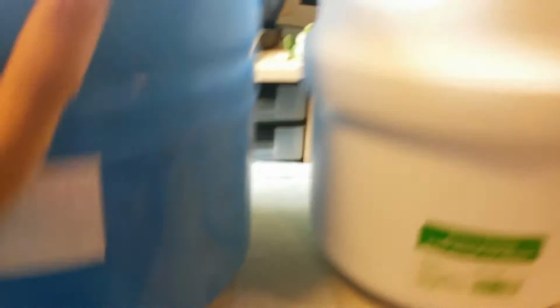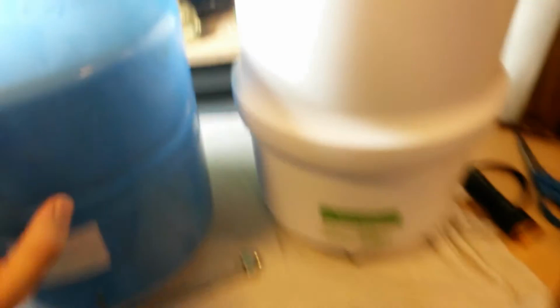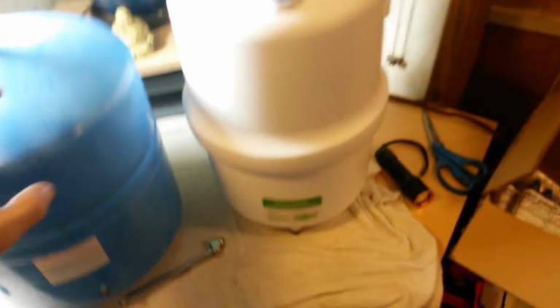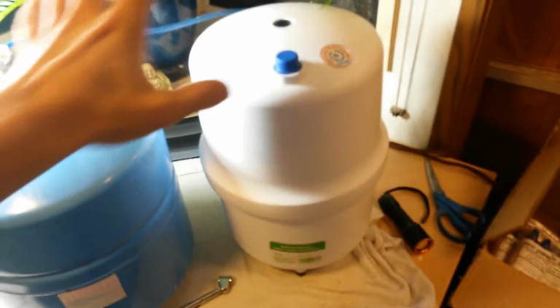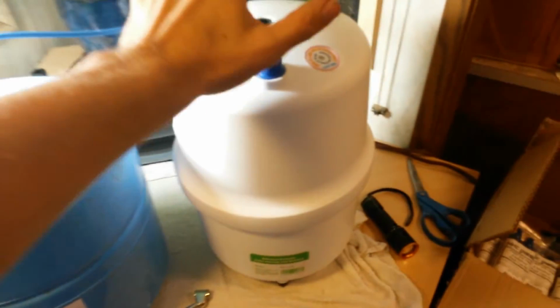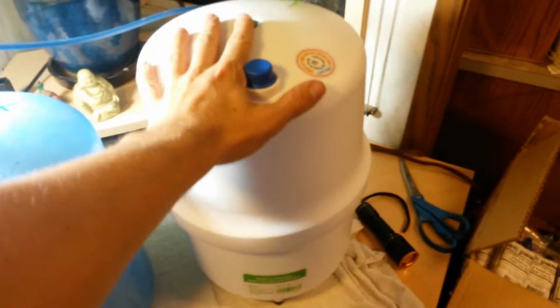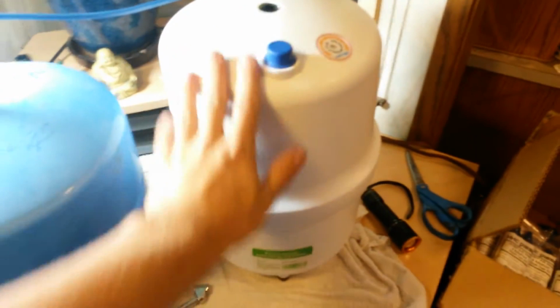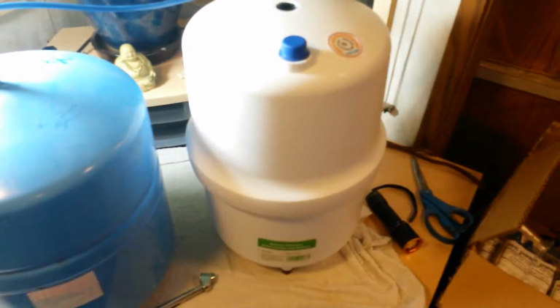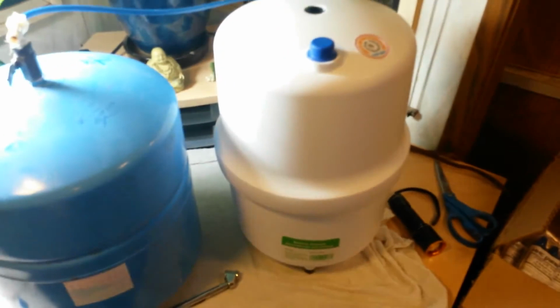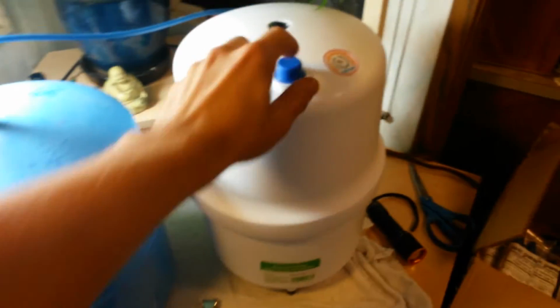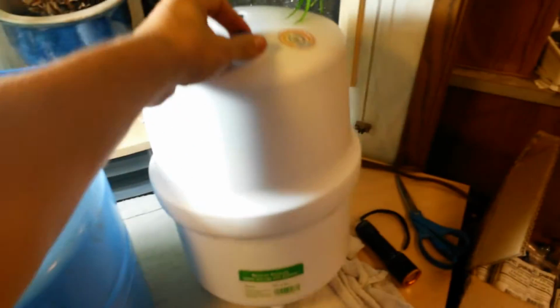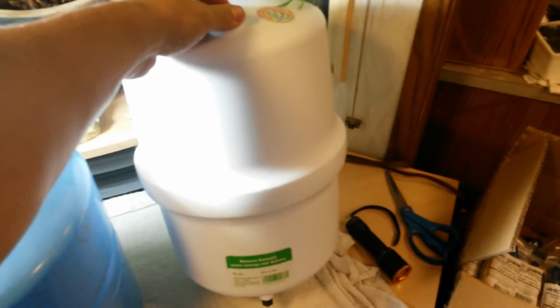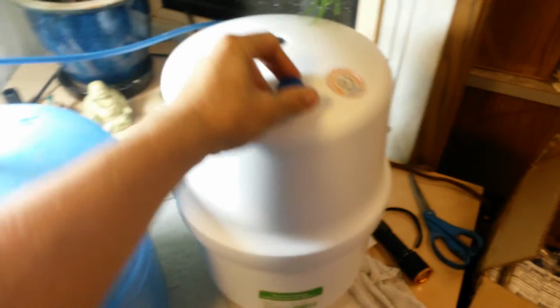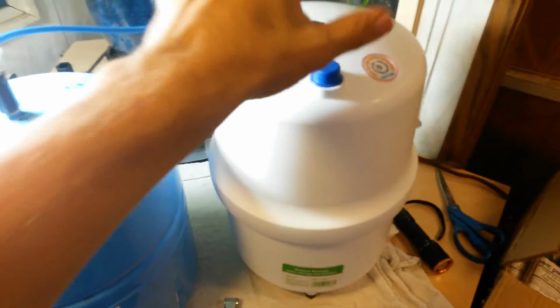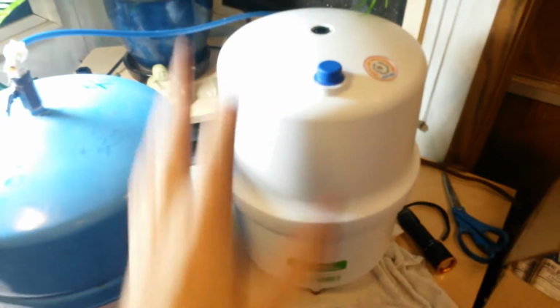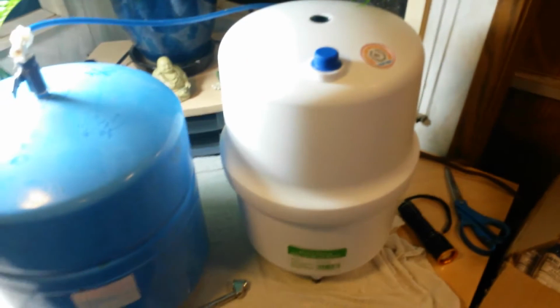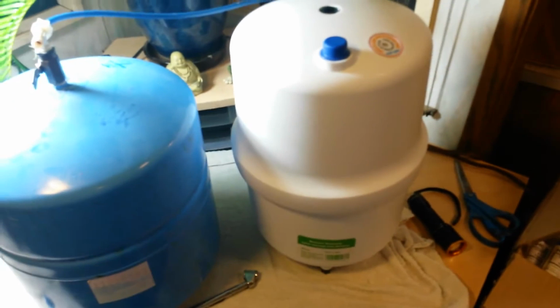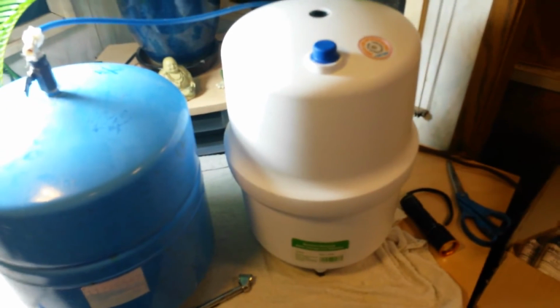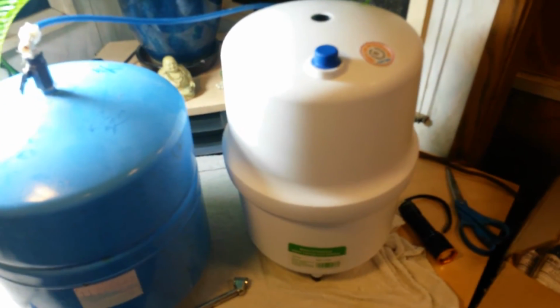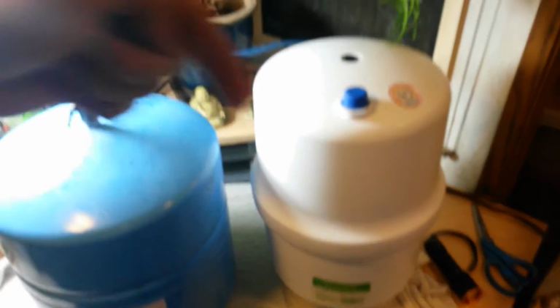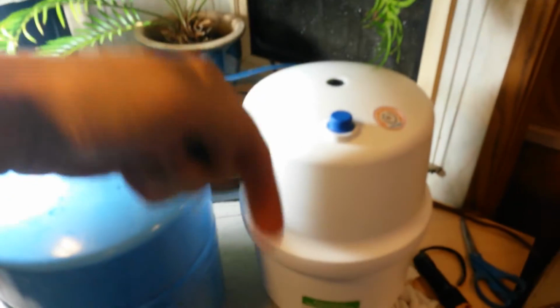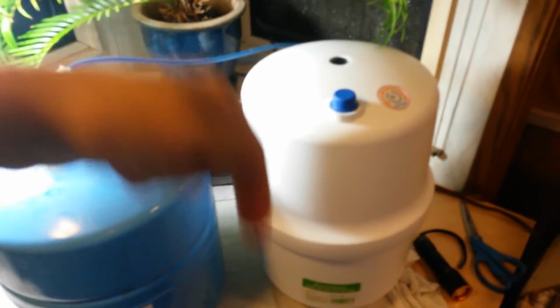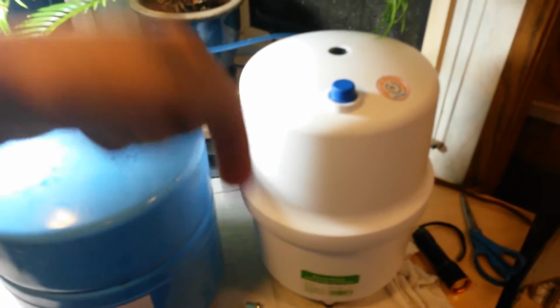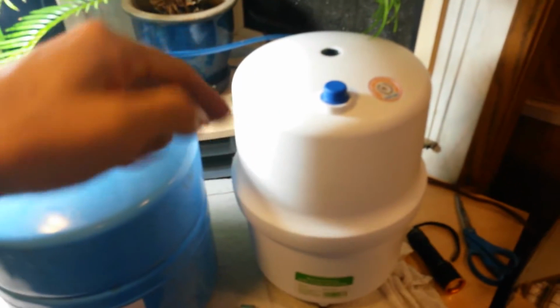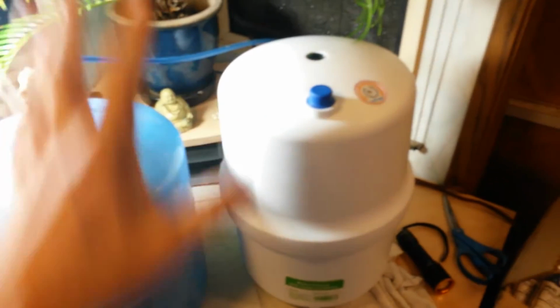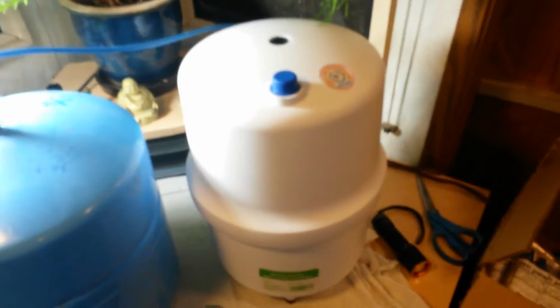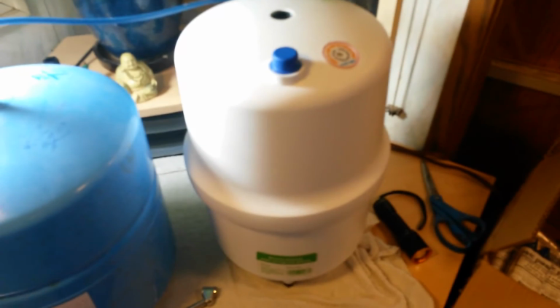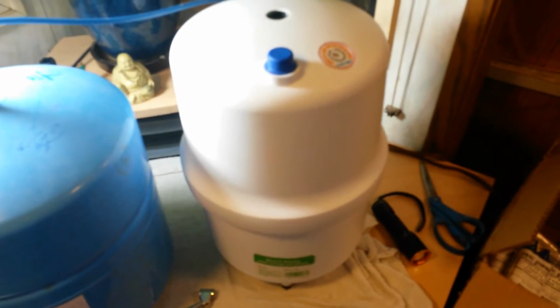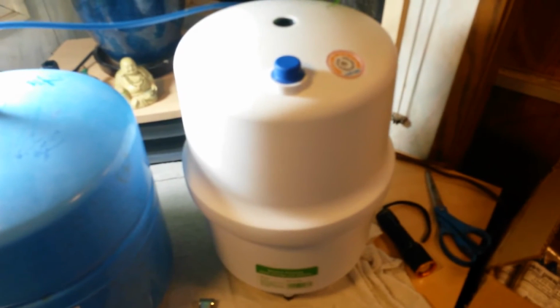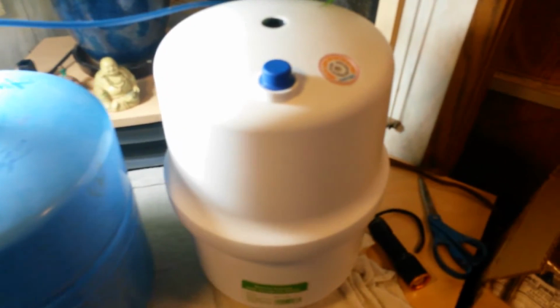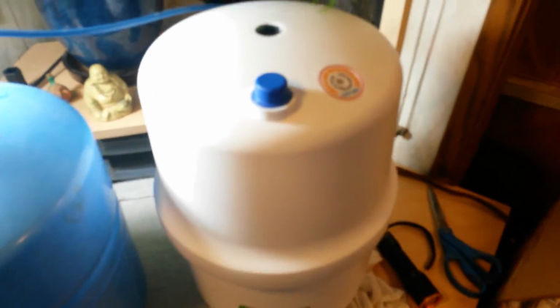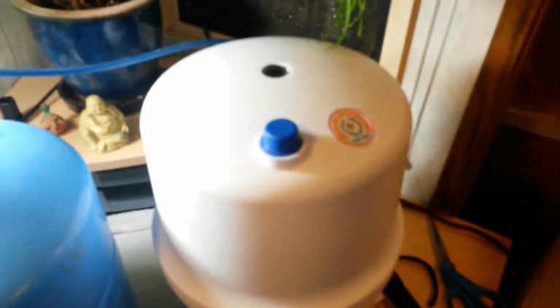Not to worry — you can get a replacement for about 20 bucks on Amazon. They have new plastic tanks for 20 bucks; you can't beat it. Check the links in the description below. If you use my links I get a little credit, and I appreciate your support there.